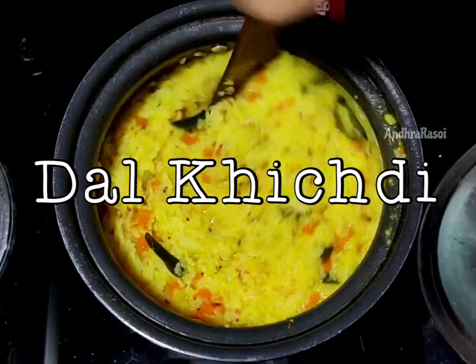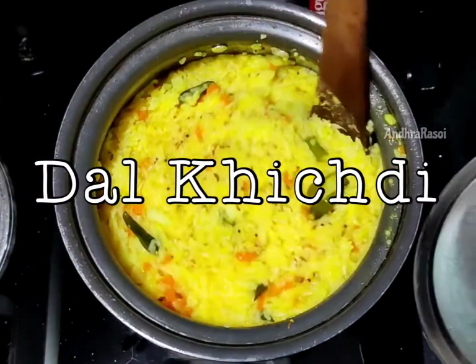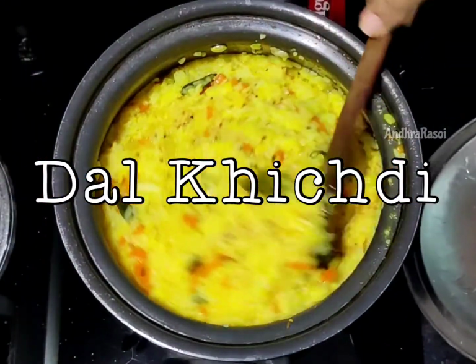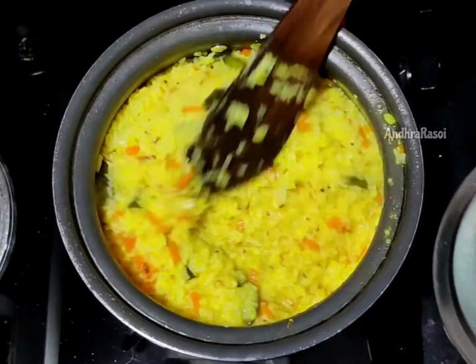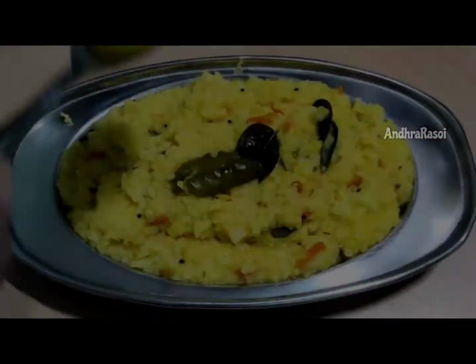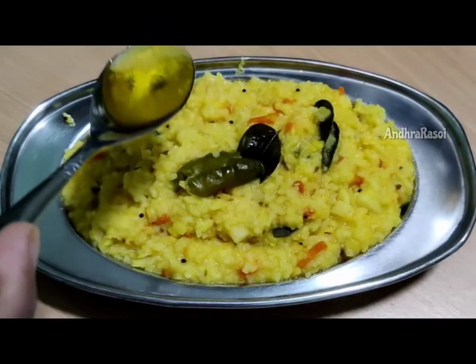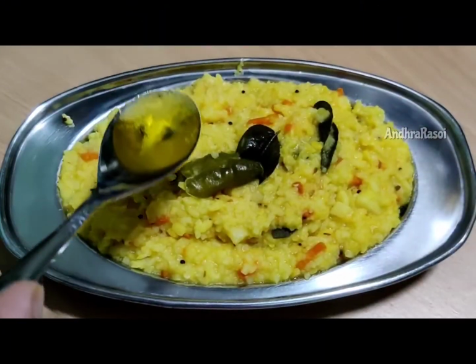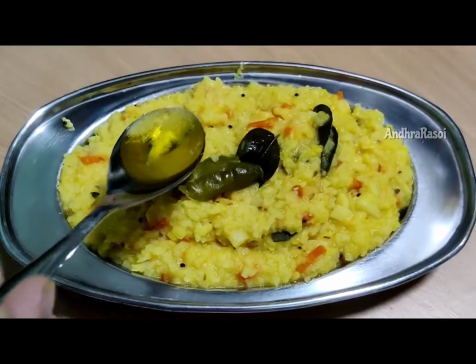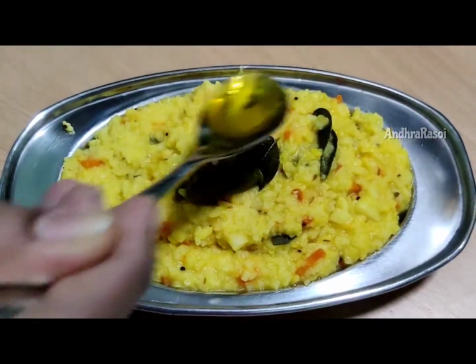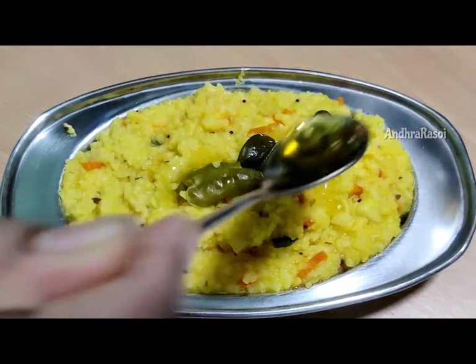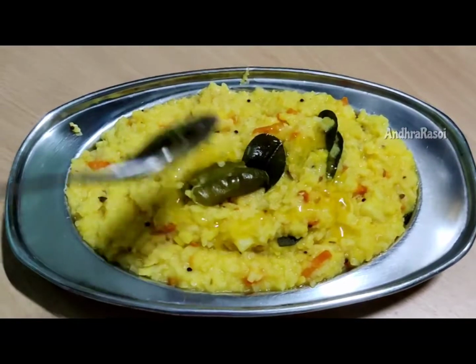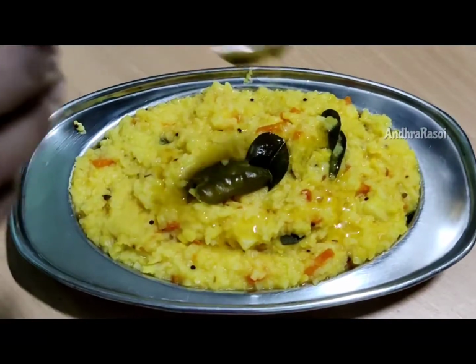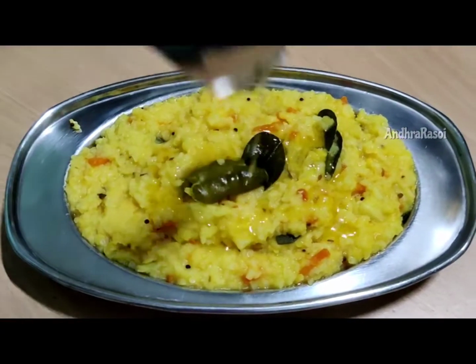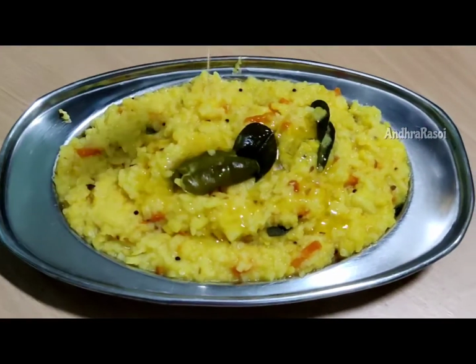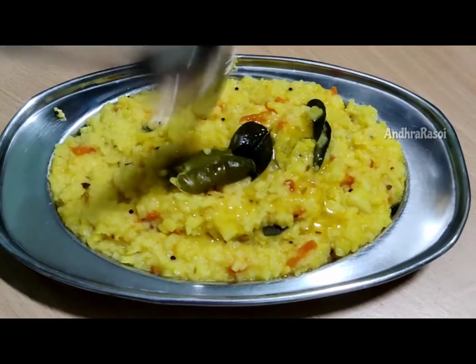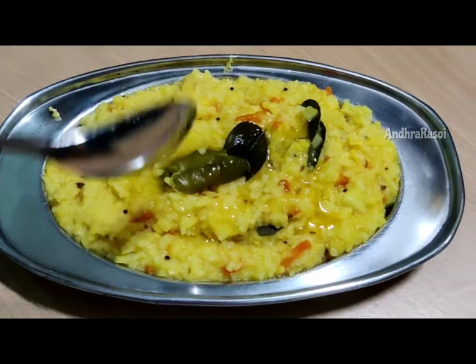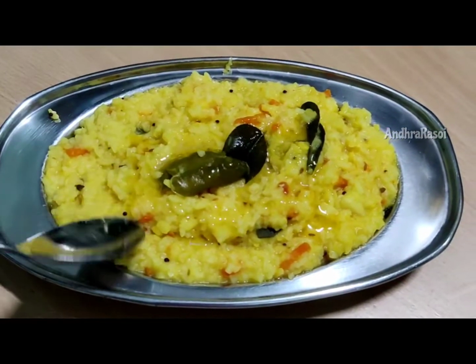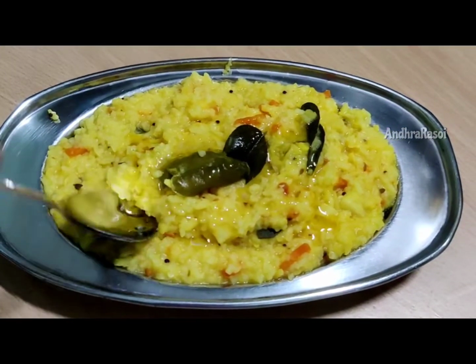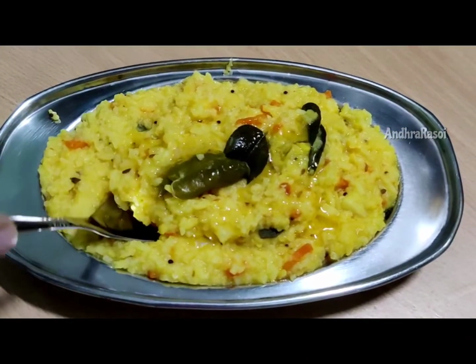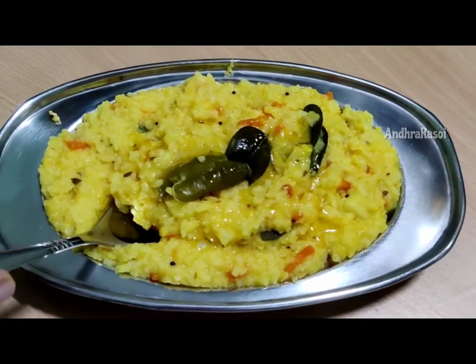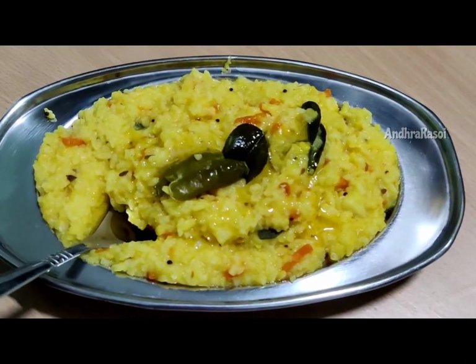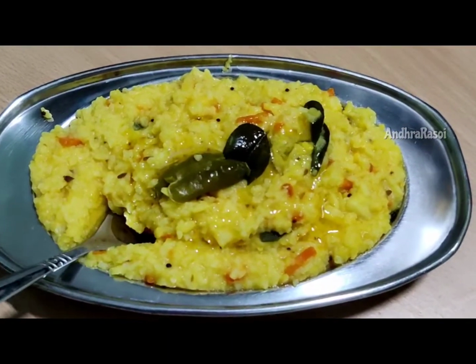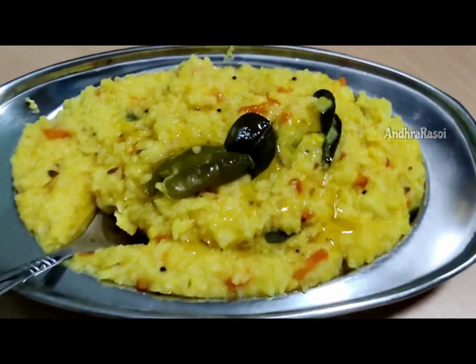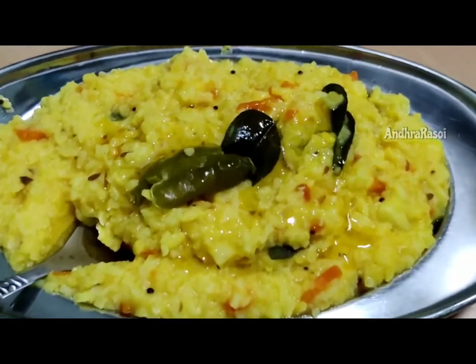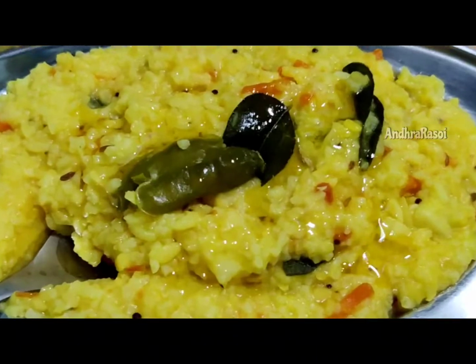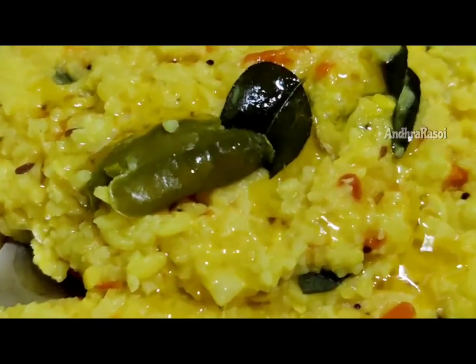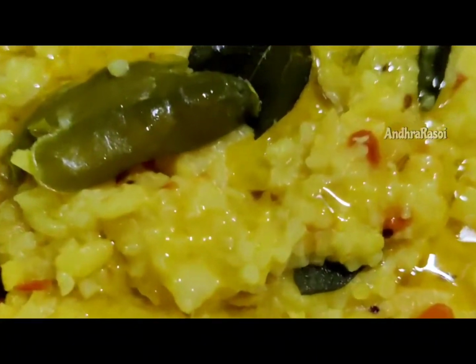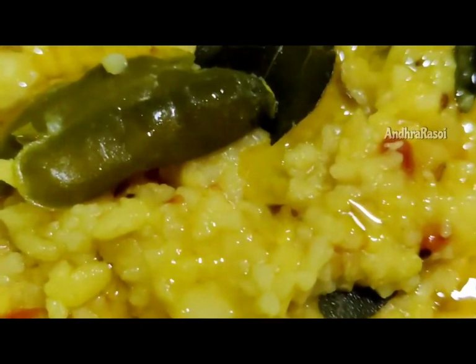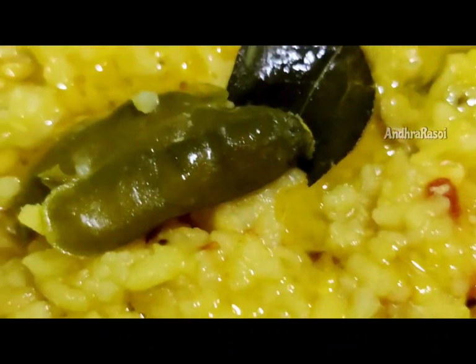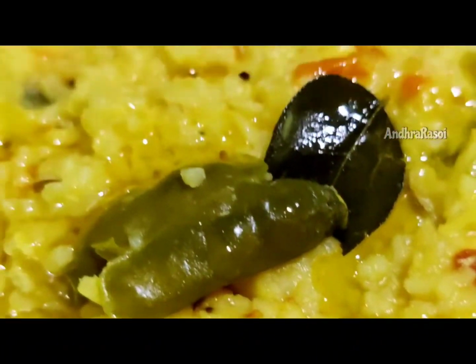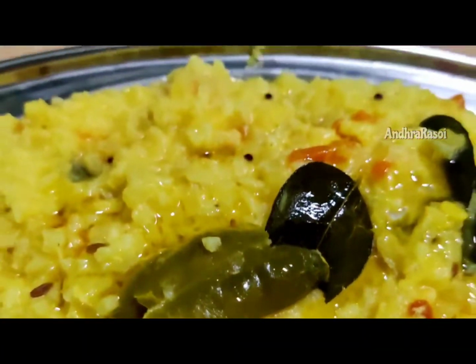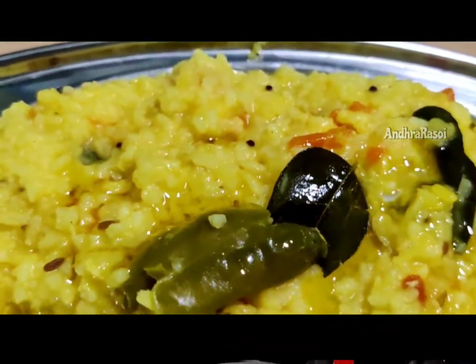This is for 6-month-old babies. This is very healthy and very light. We are going to digest it. Let's go to the process.